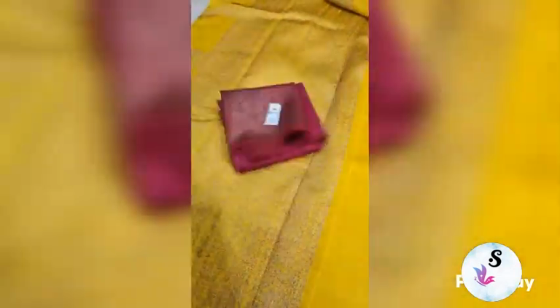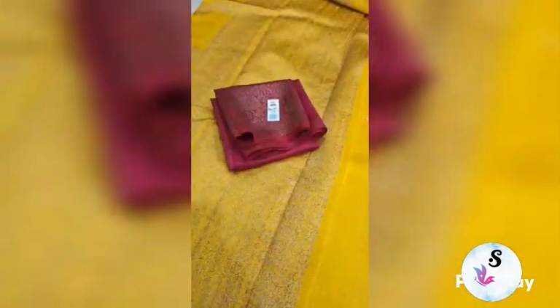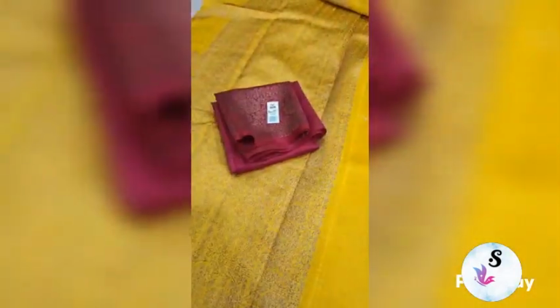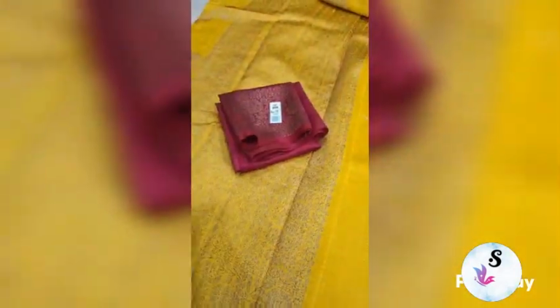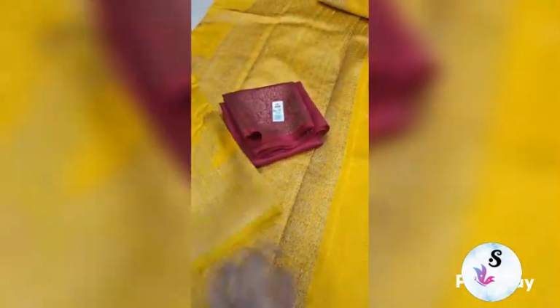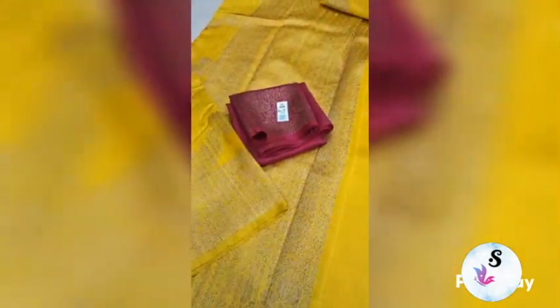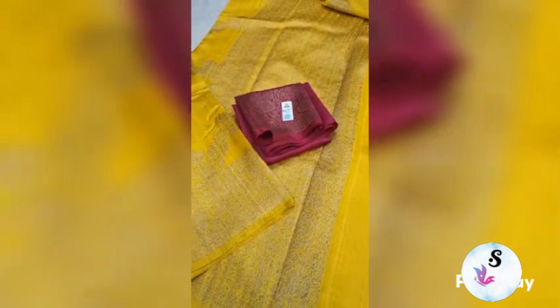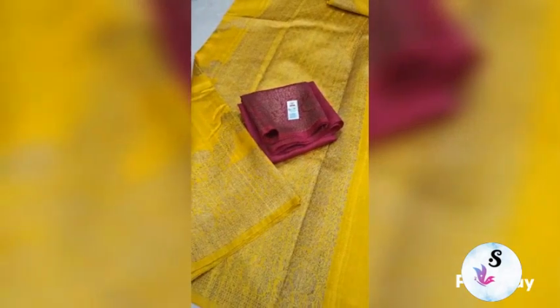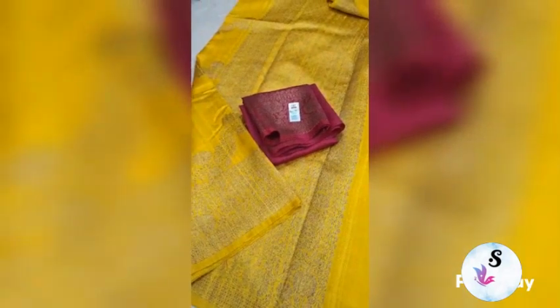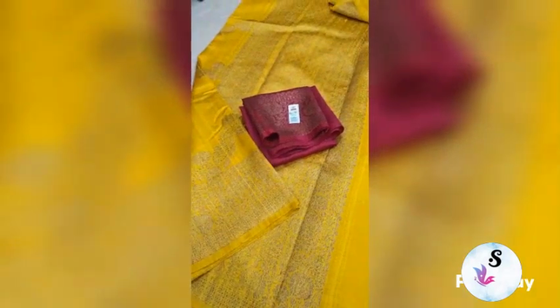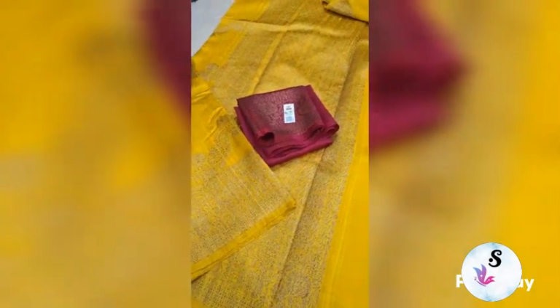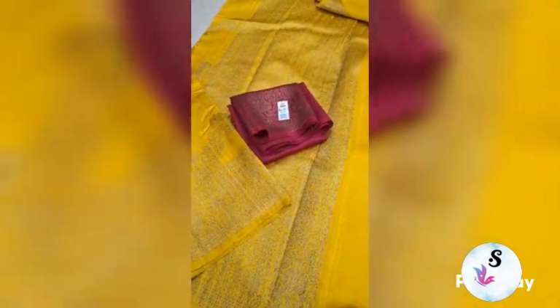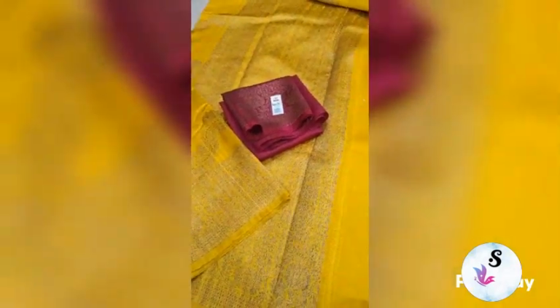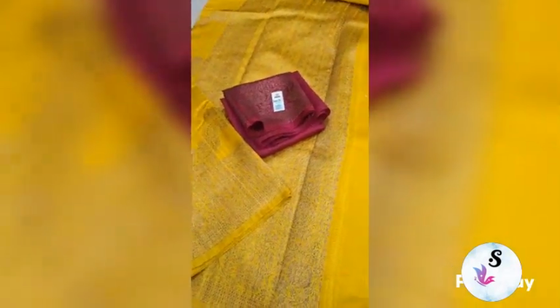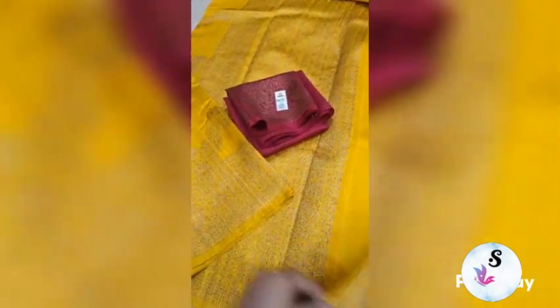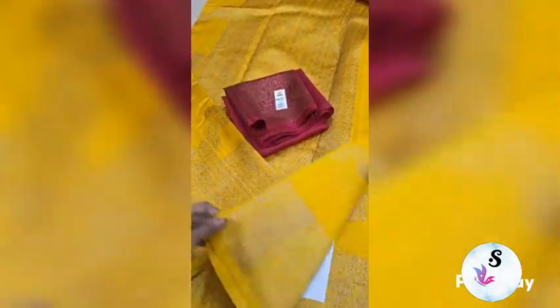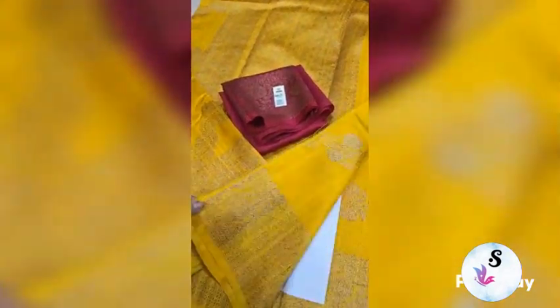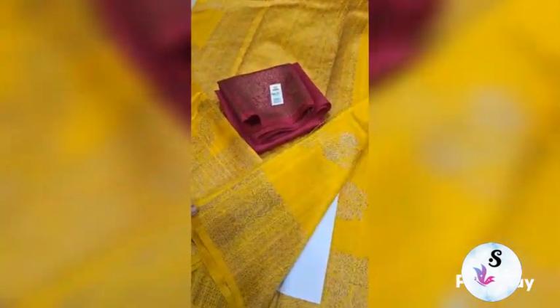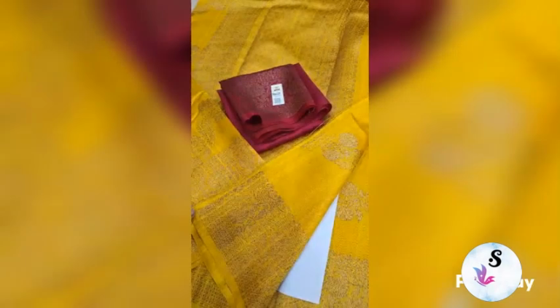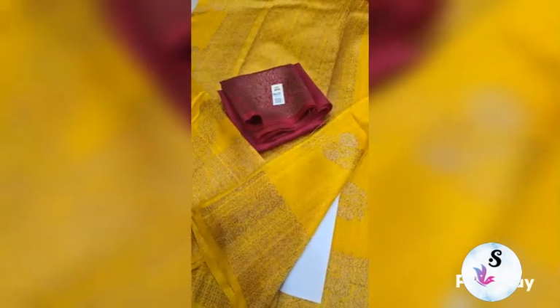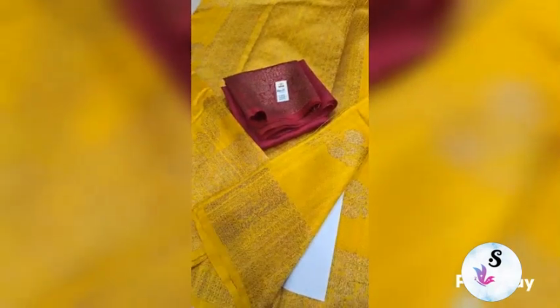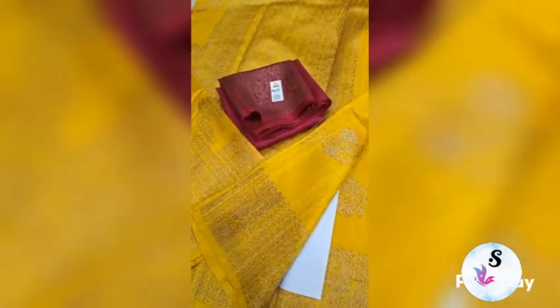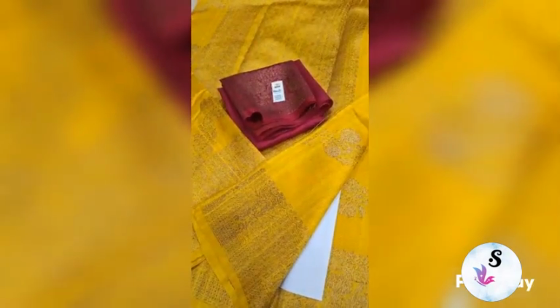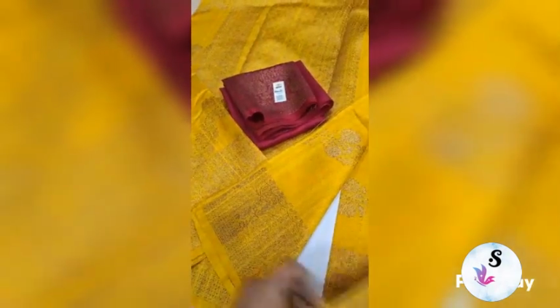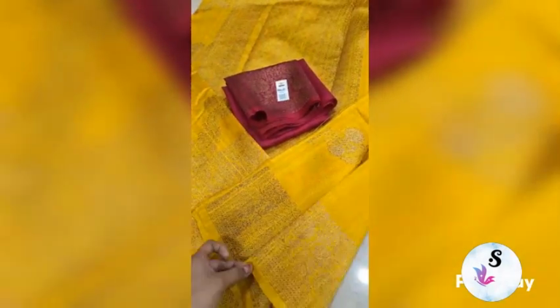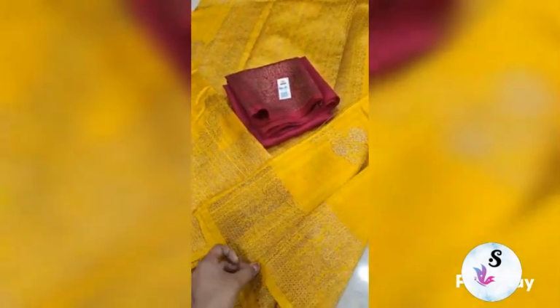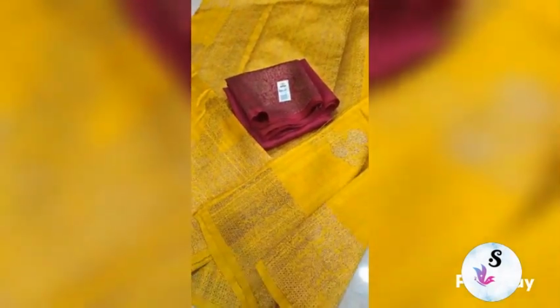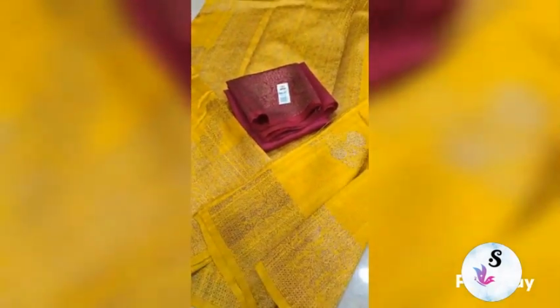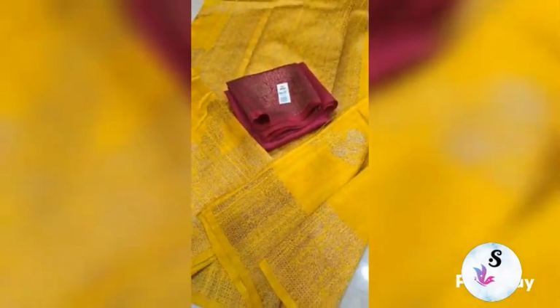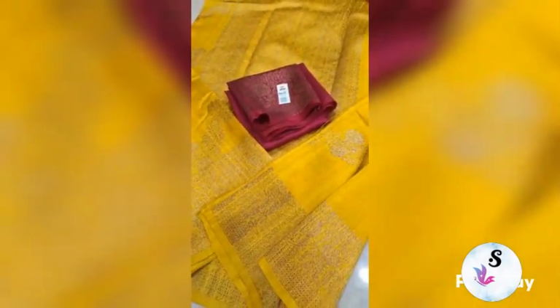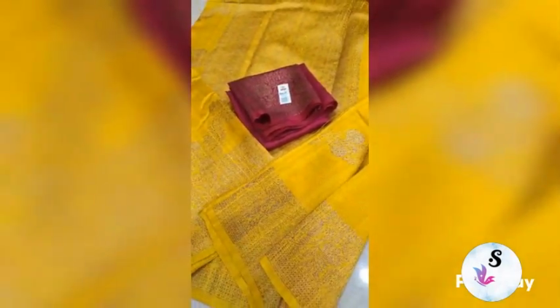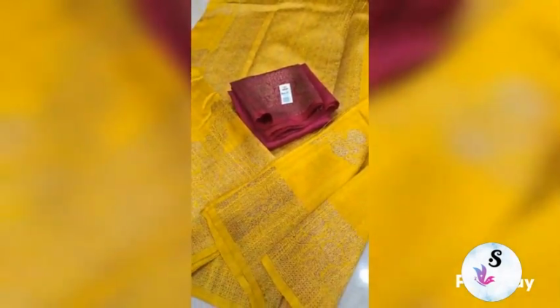The Pallu and Blouse Piece is in Deep Rani Pink shade. Starting to end, you will get these motifs in Leheriya Pattern — from starting to end, these motifs will come throughout.